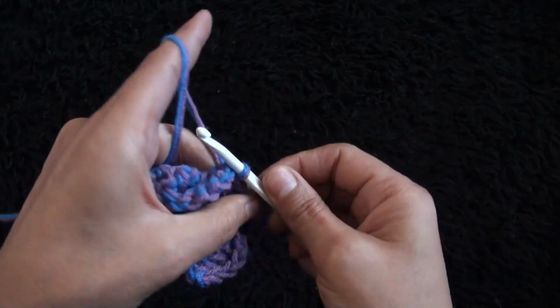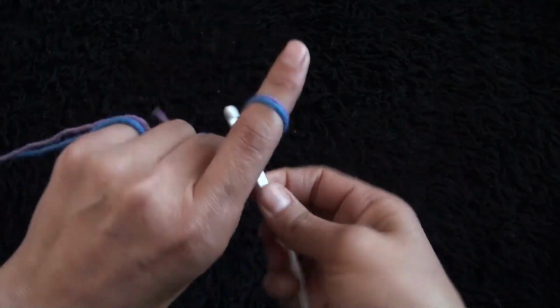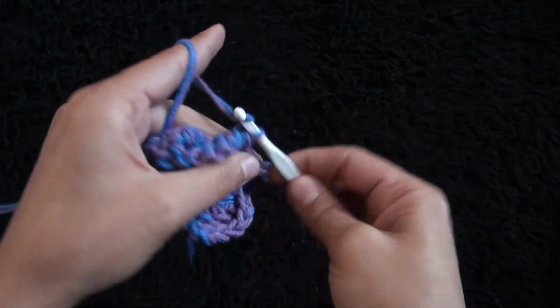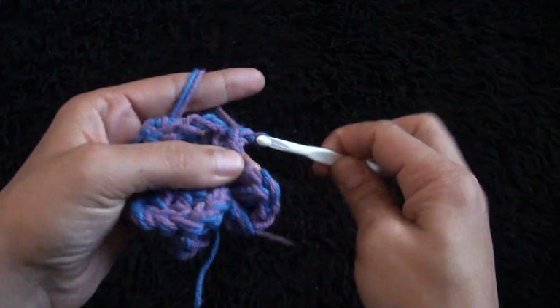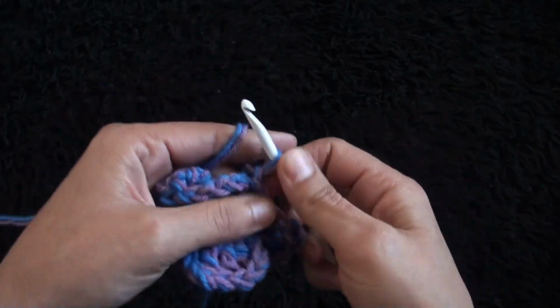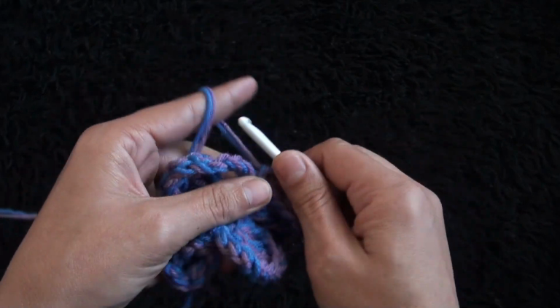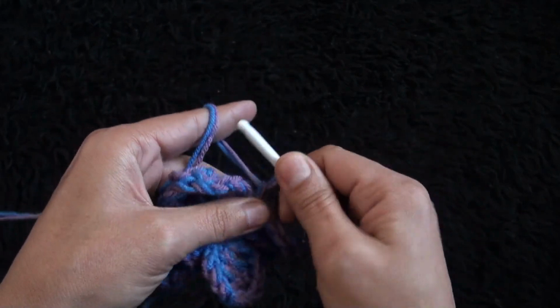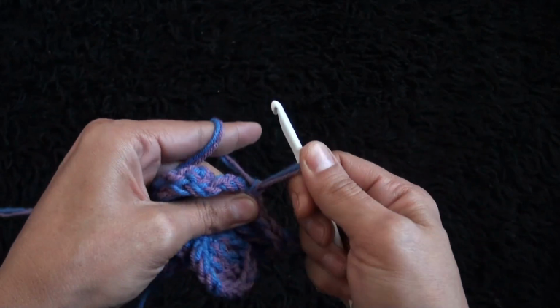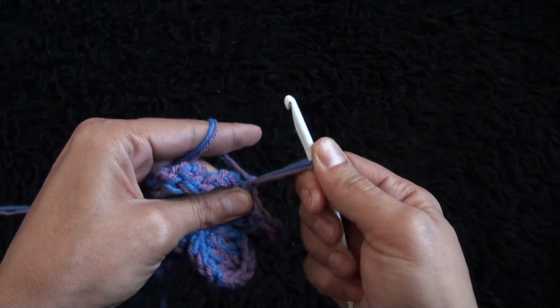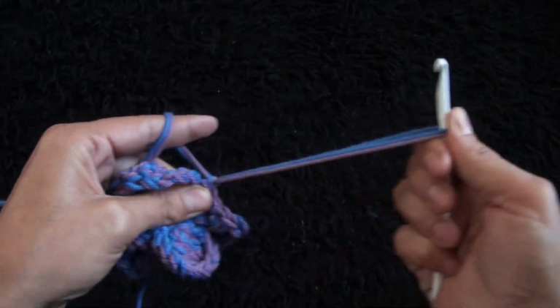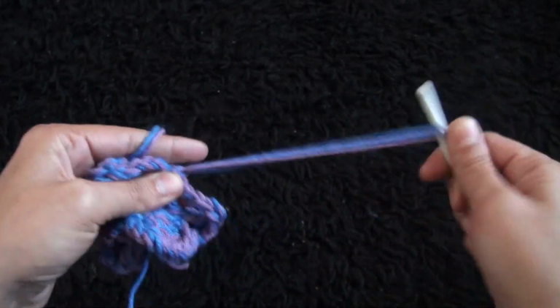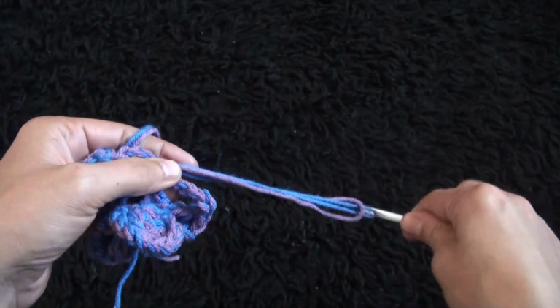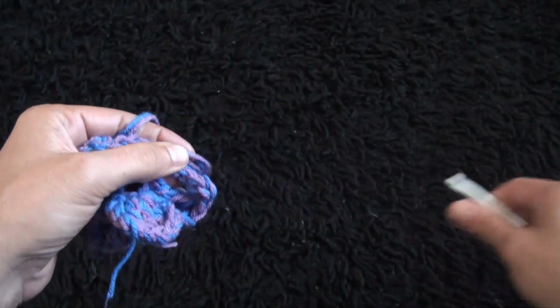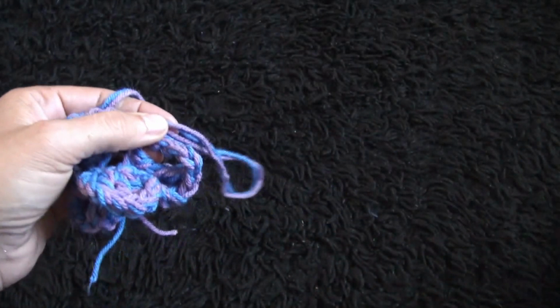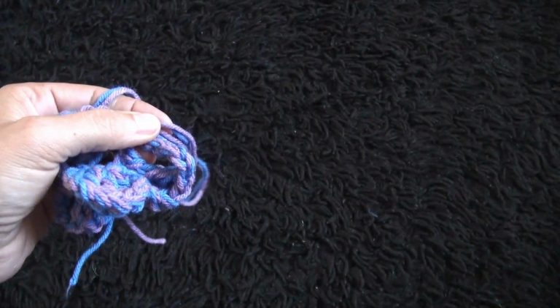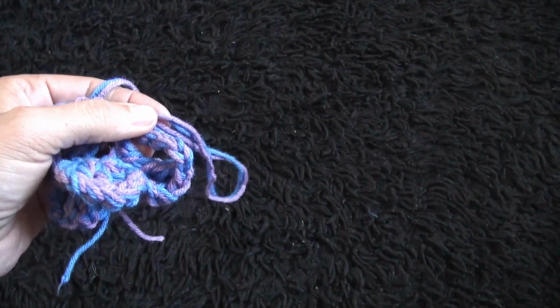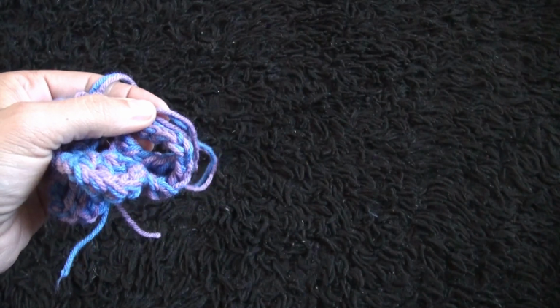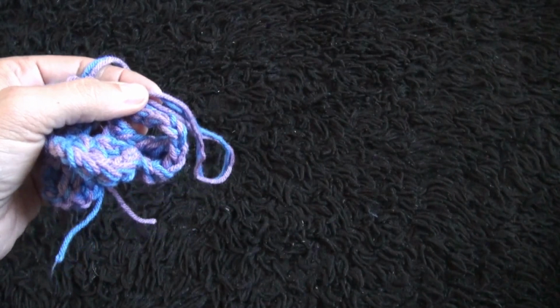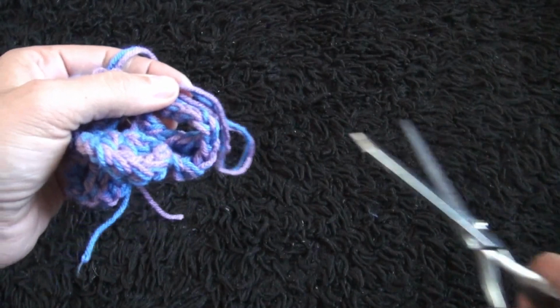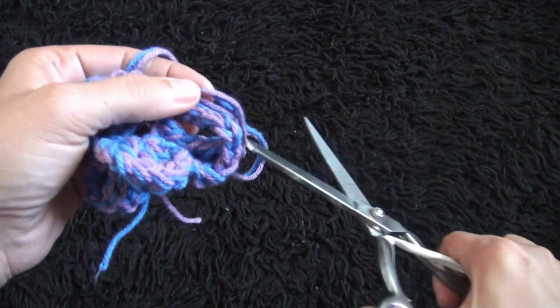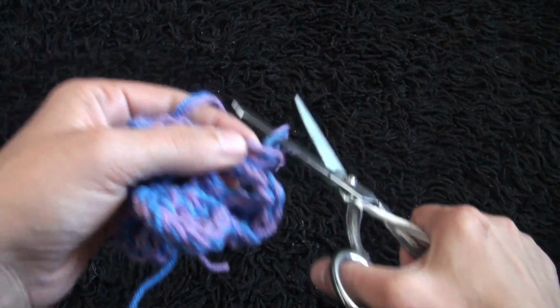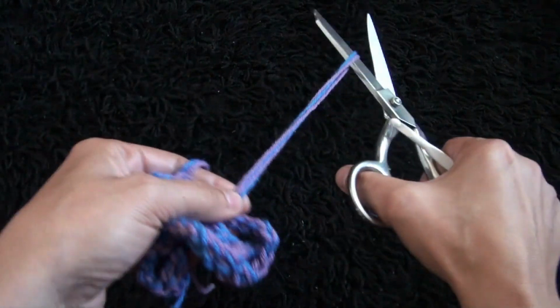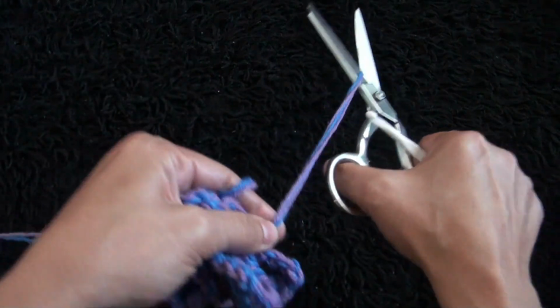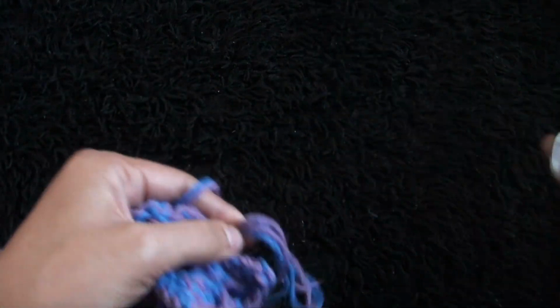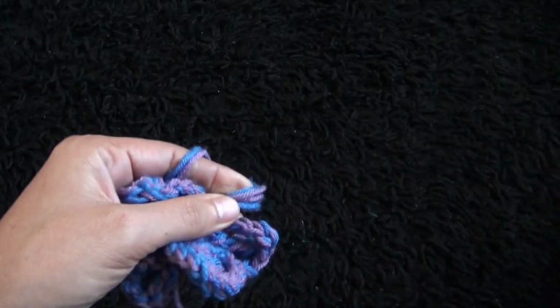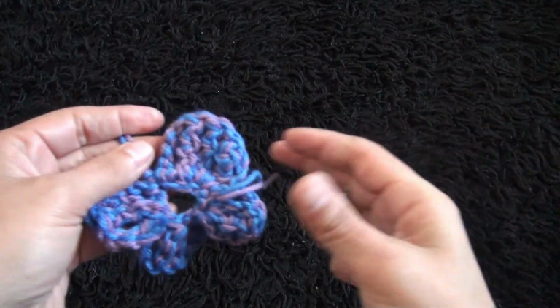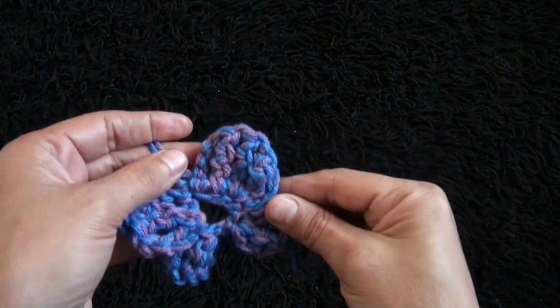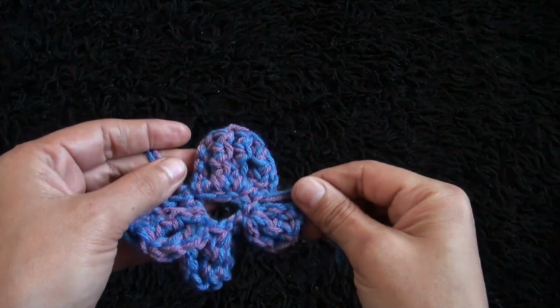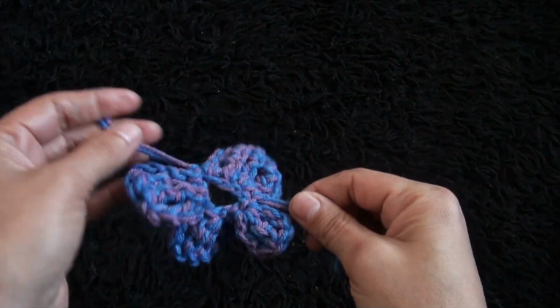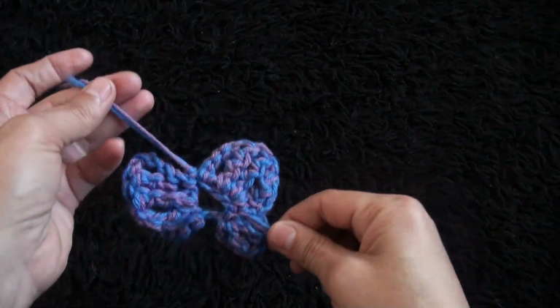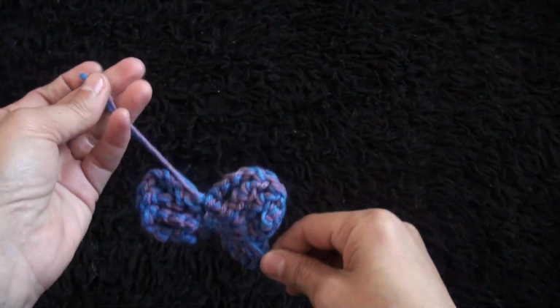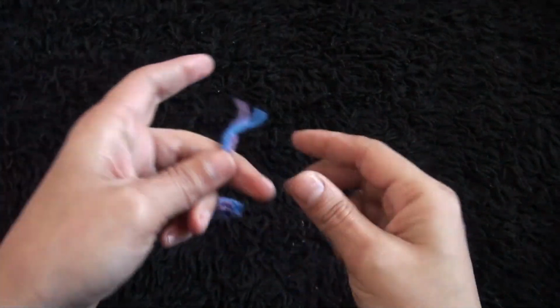I'll chain one then I'll cut this yarn. Let's weave these ends in now.